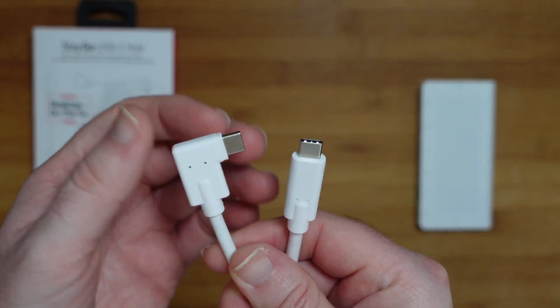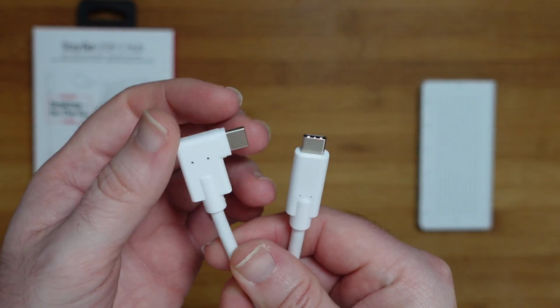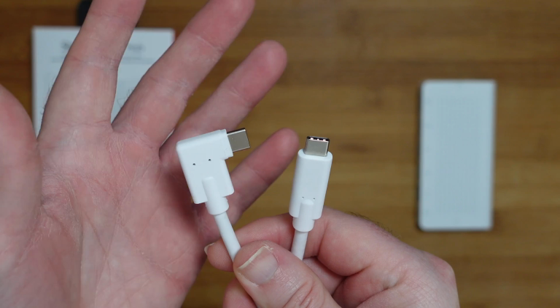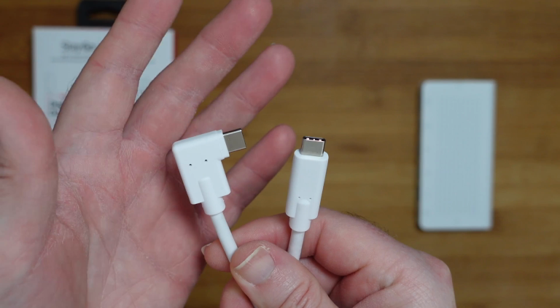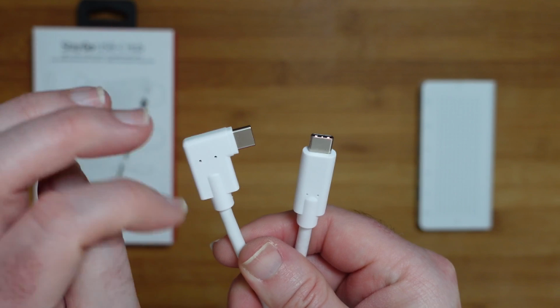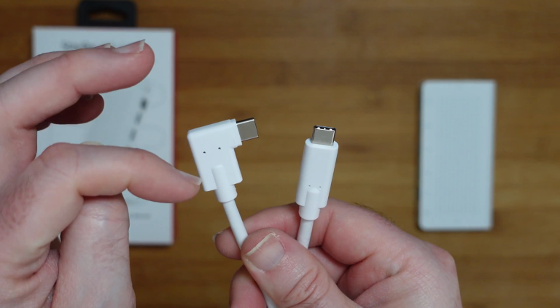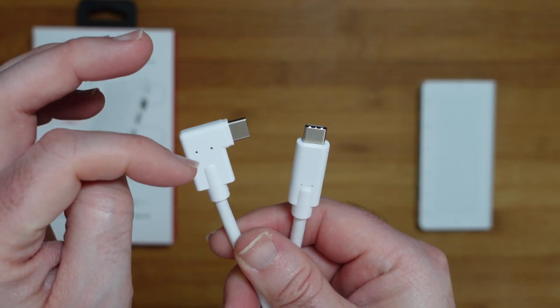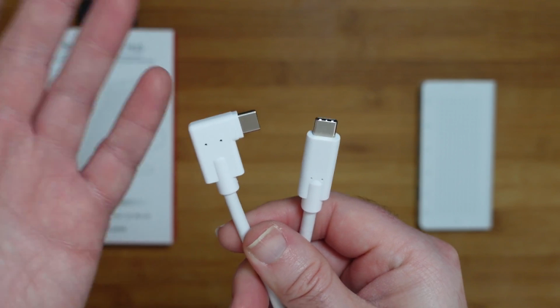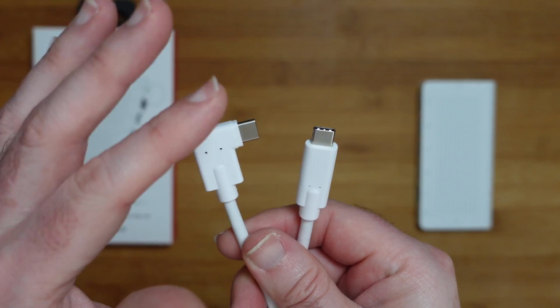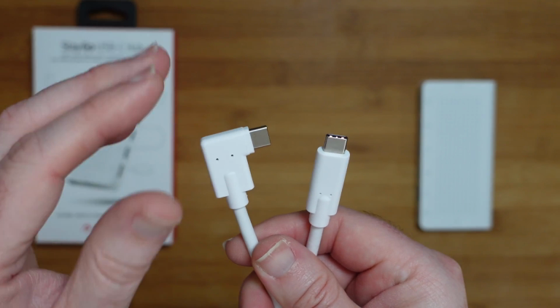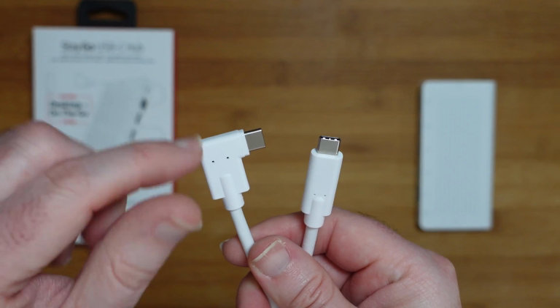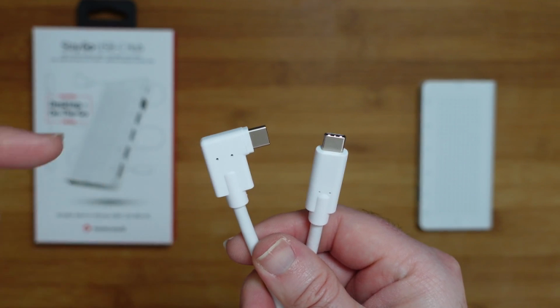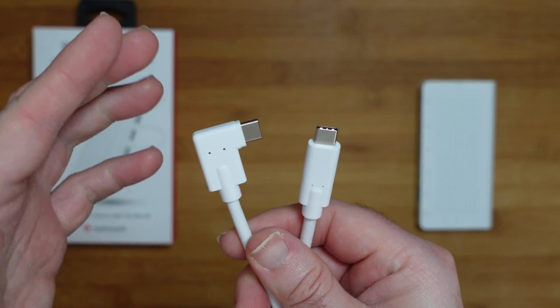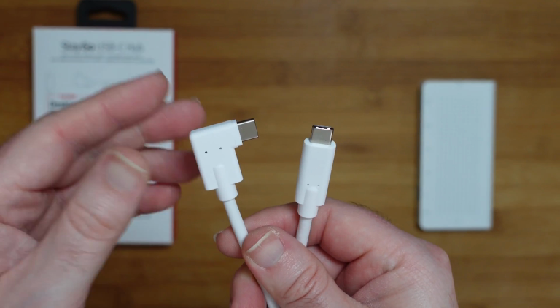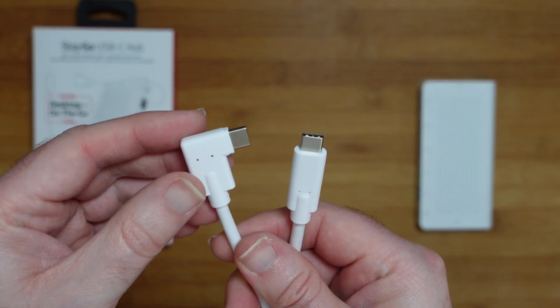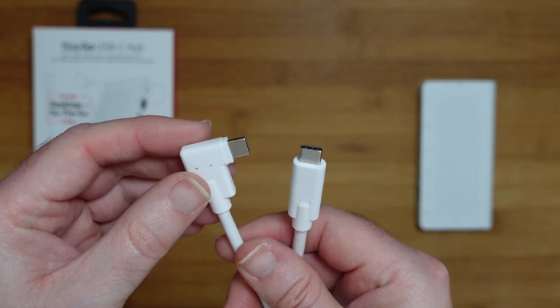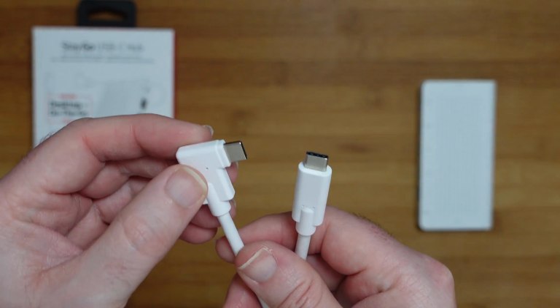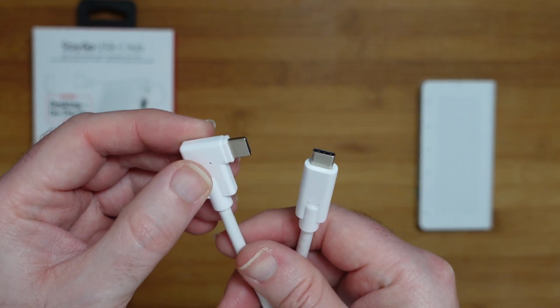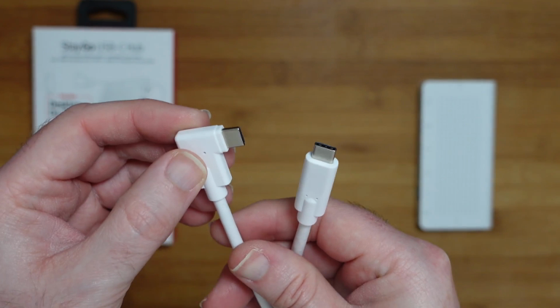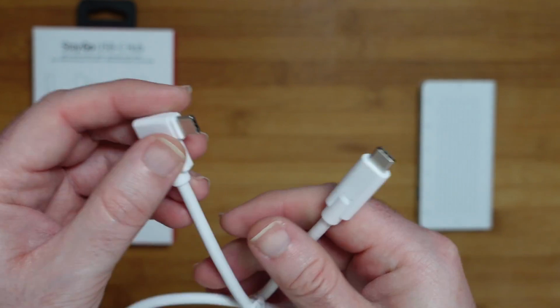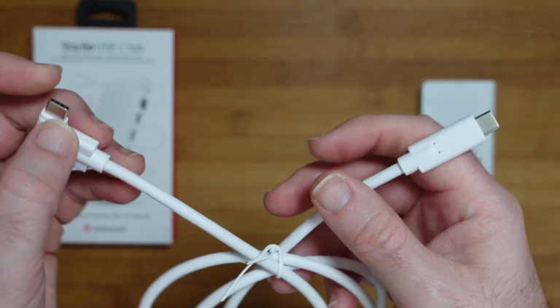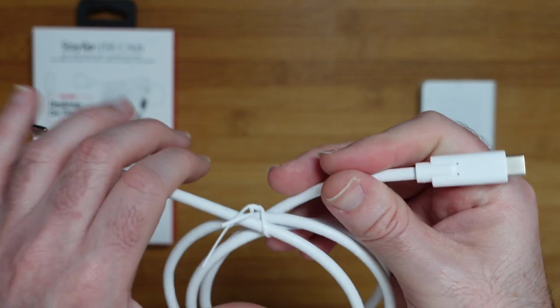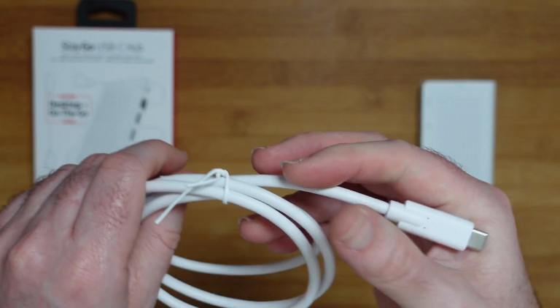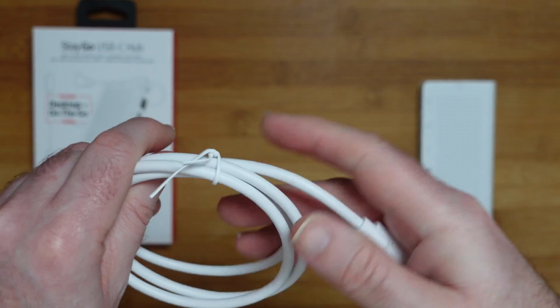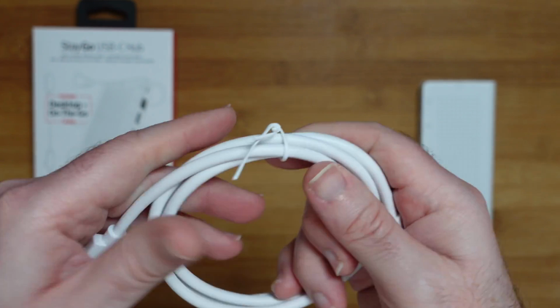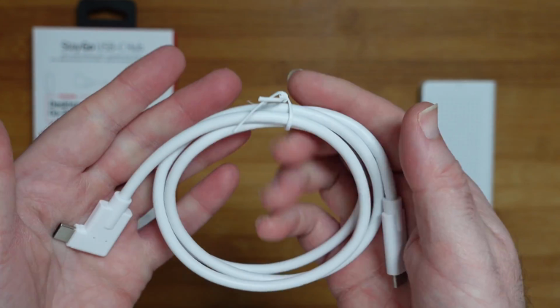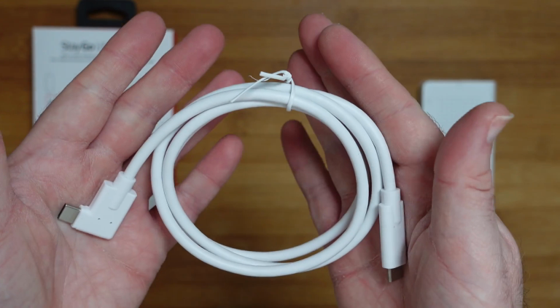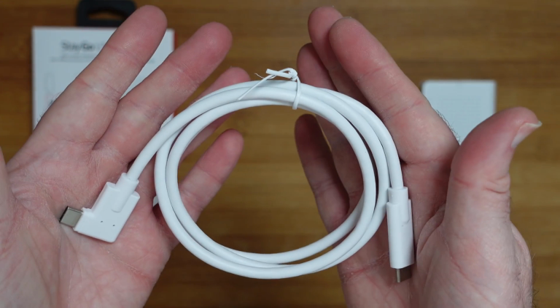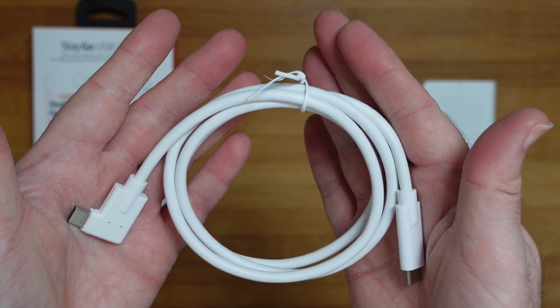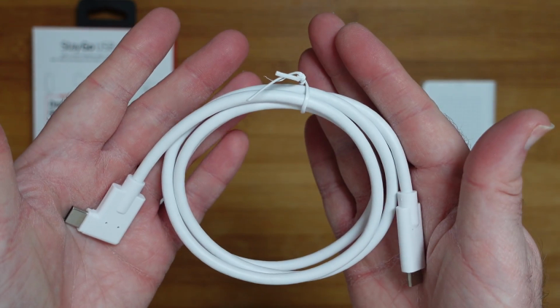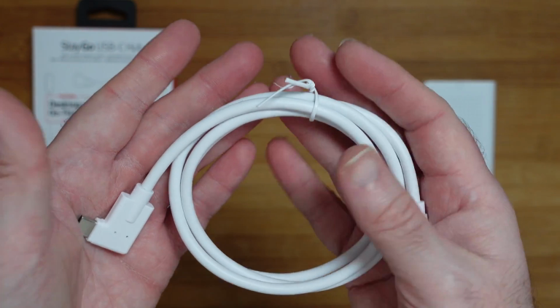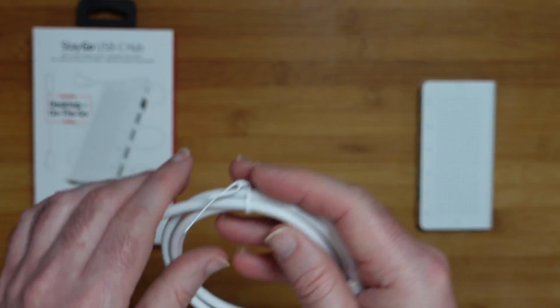The right-angled connector allows you to run the cable either way out of the hub, which allows for much easier cable management and a much tidier solution overall.